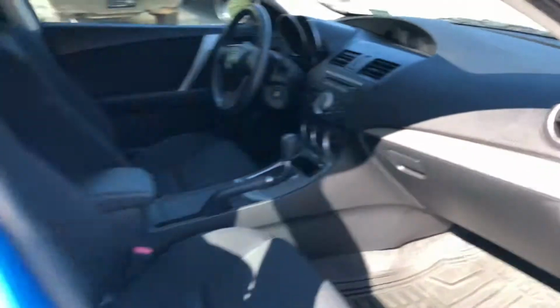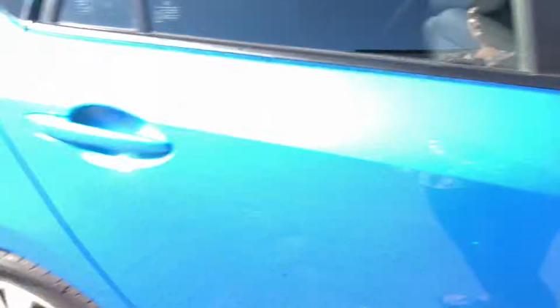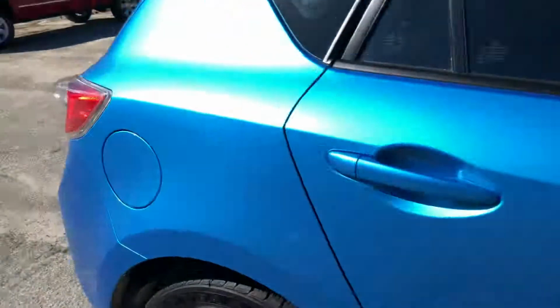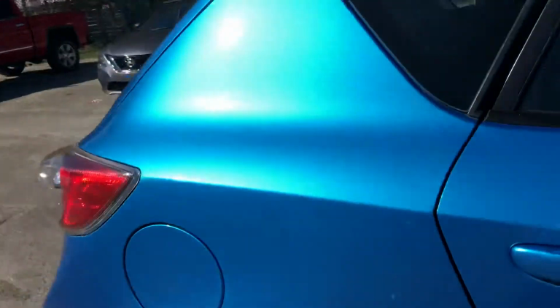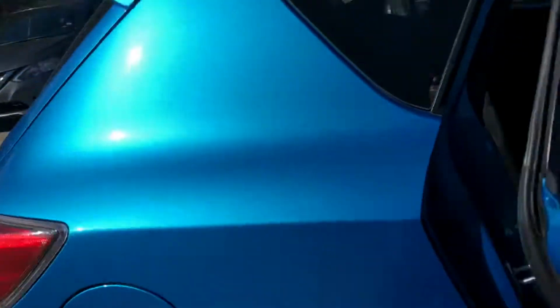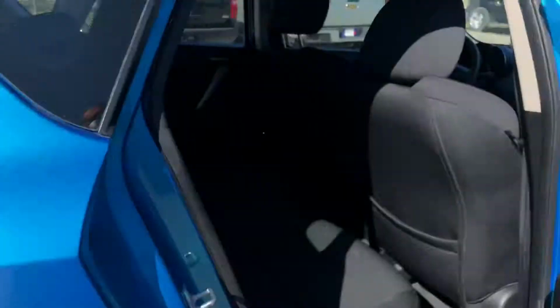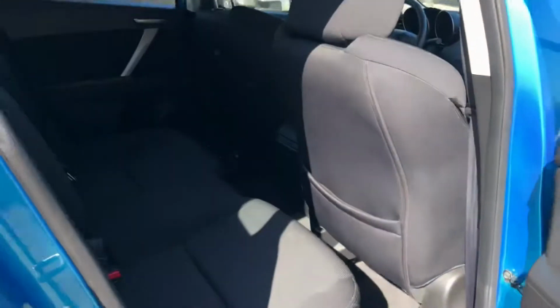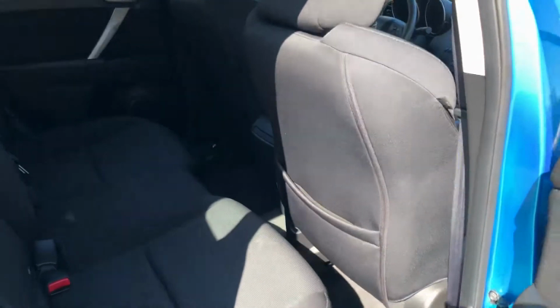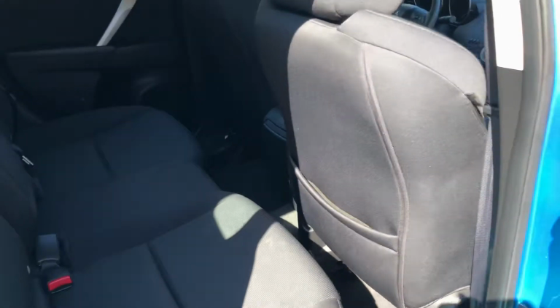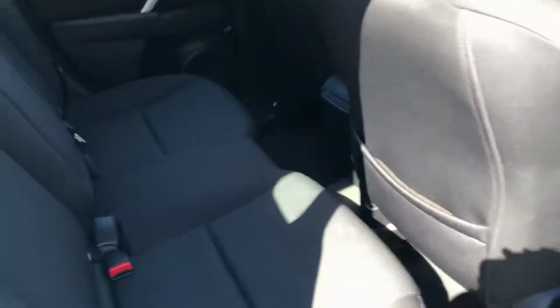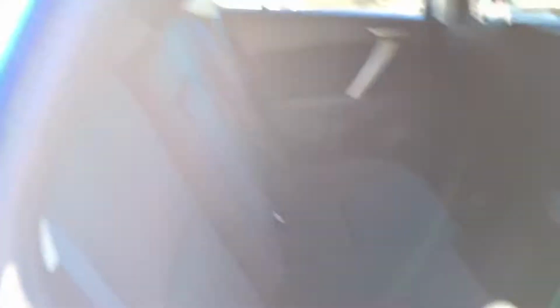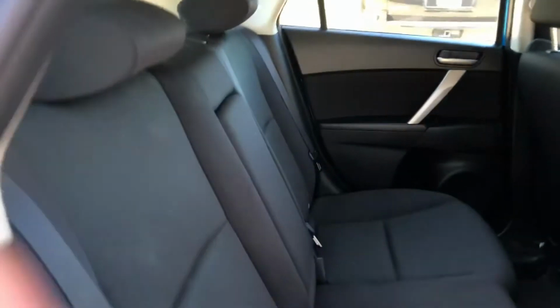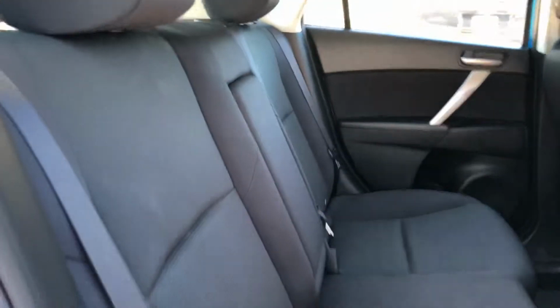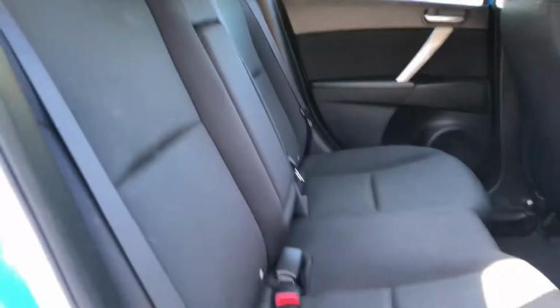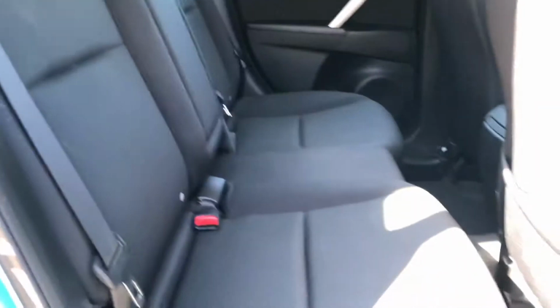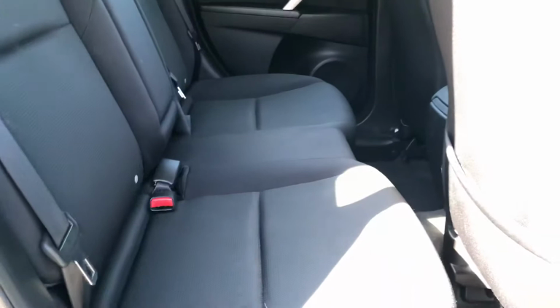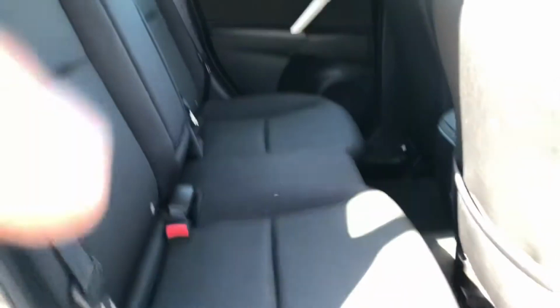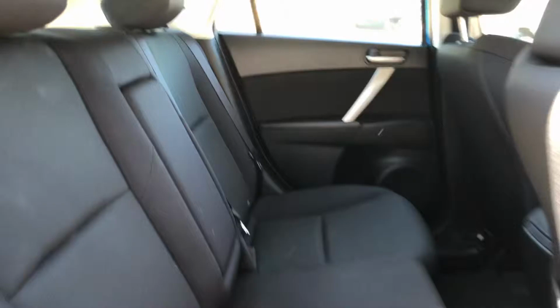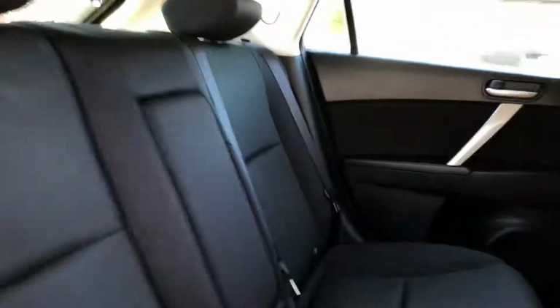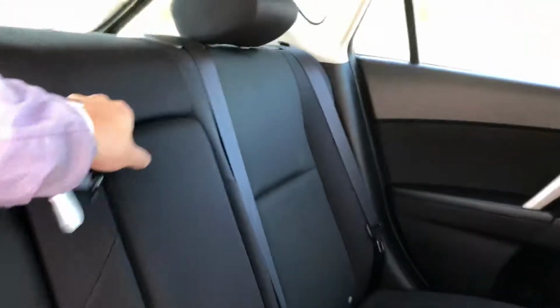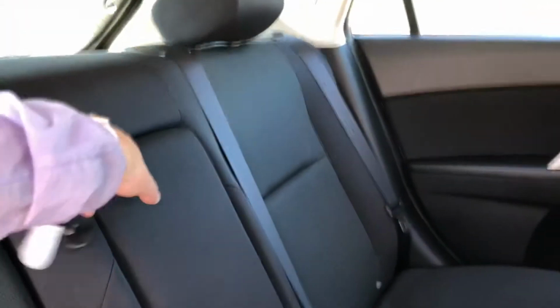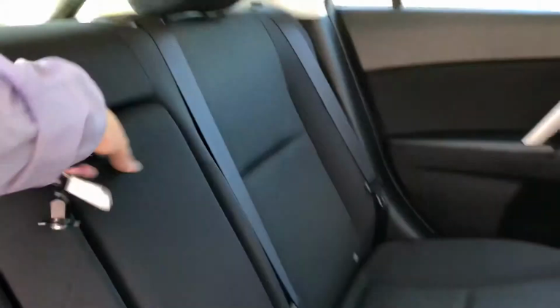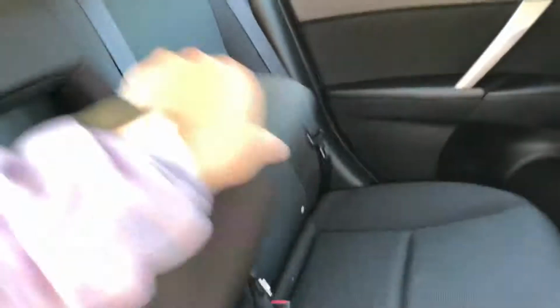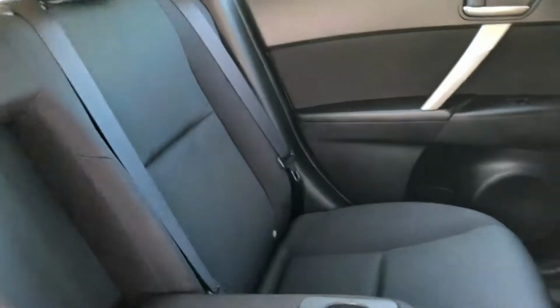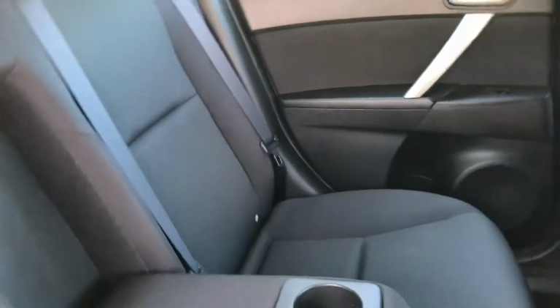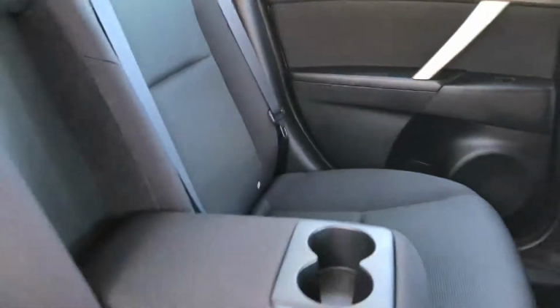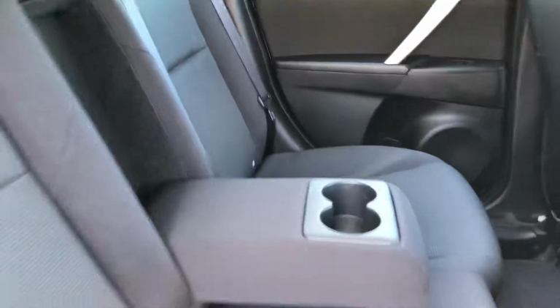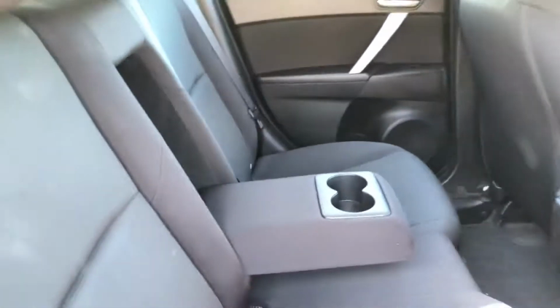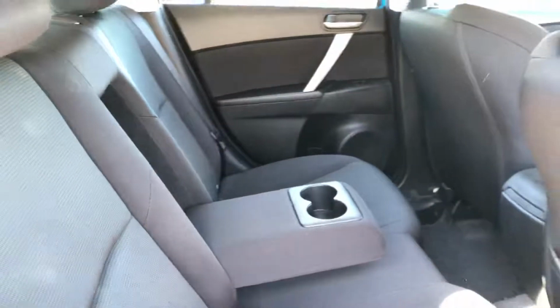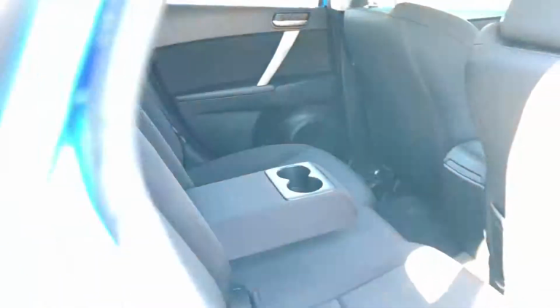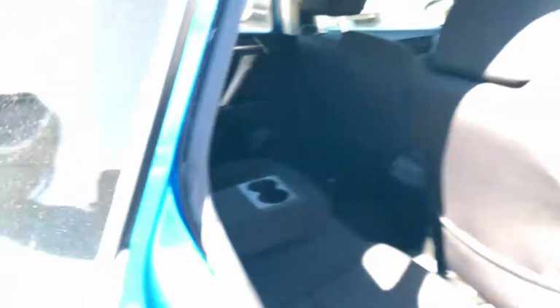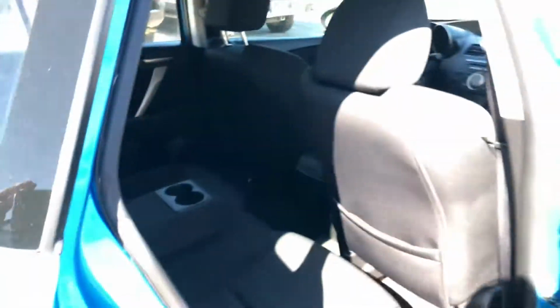And then I'll take you to the back. You can see that it's in really good condition, especially for being a 2011, and then you have a cup holder that folds down there in the center.